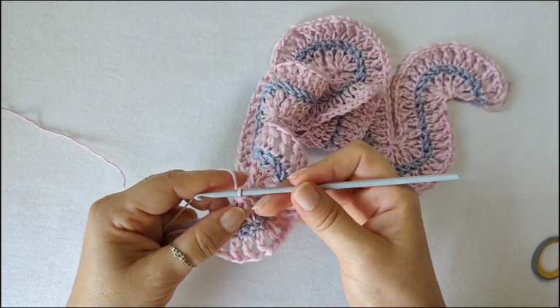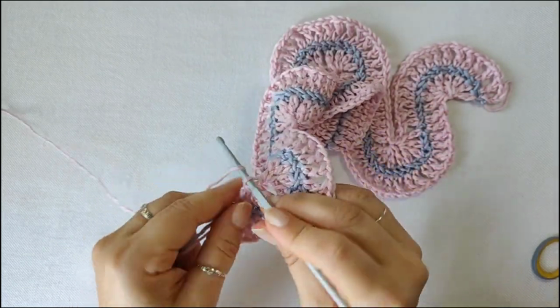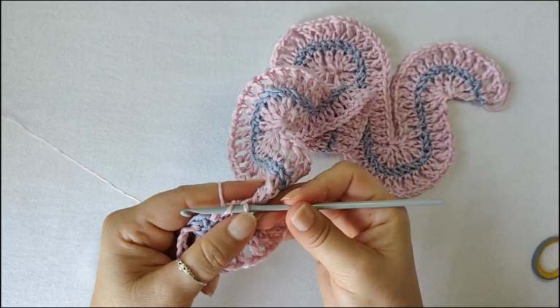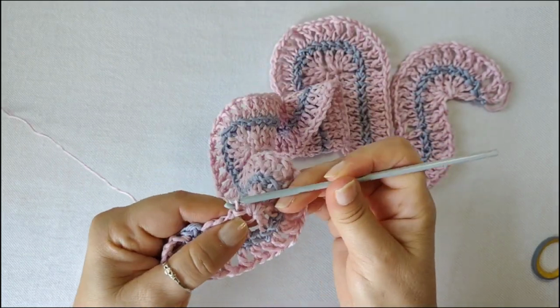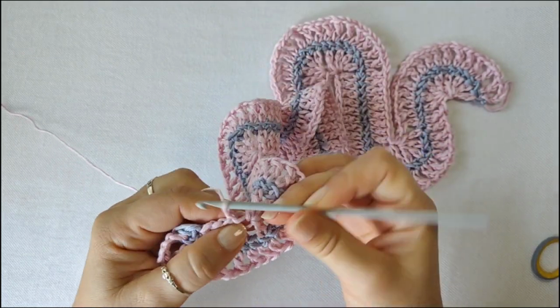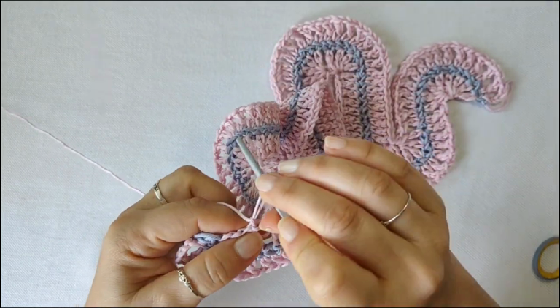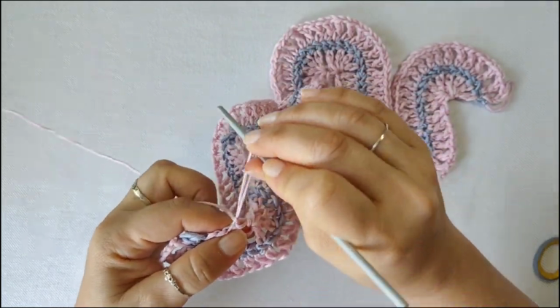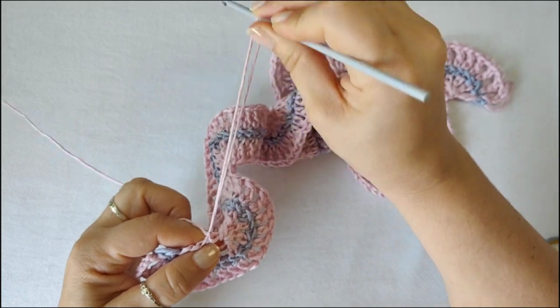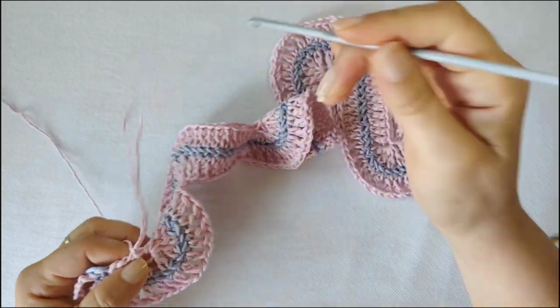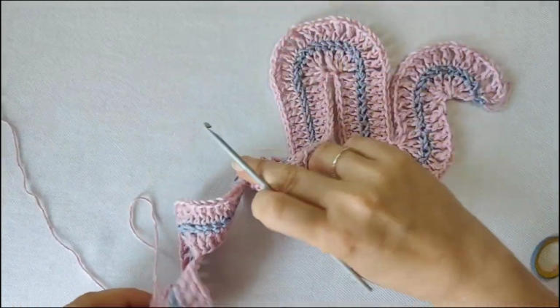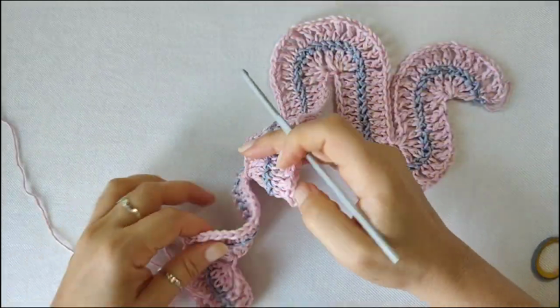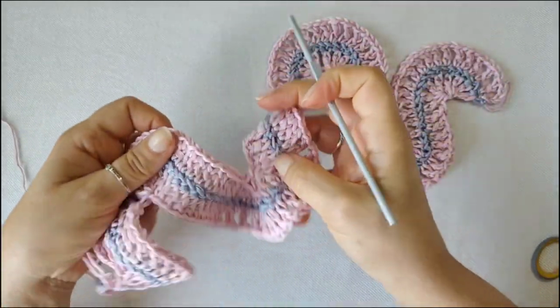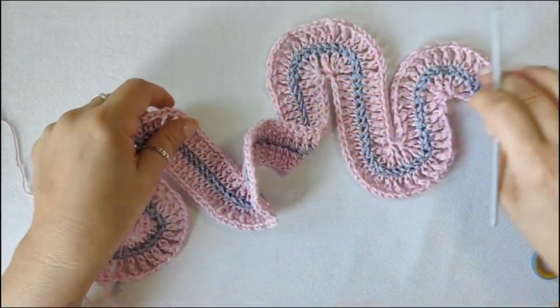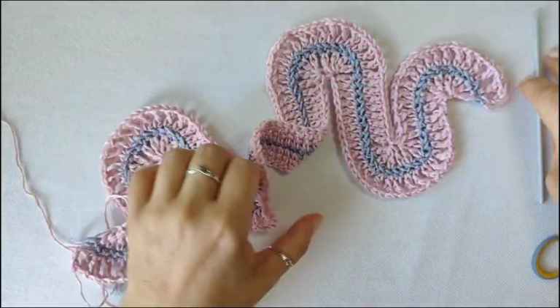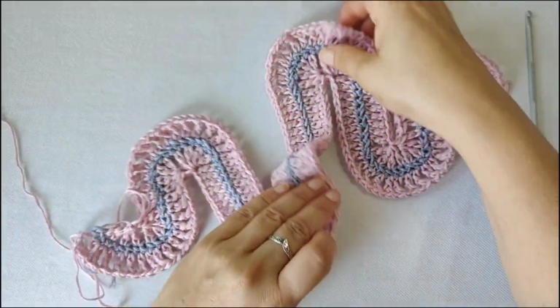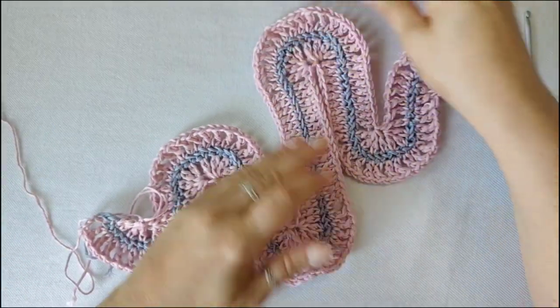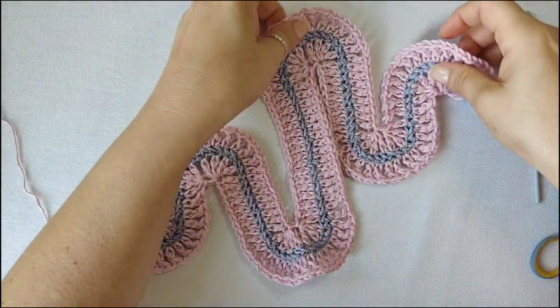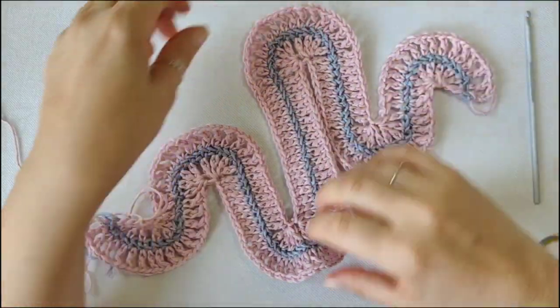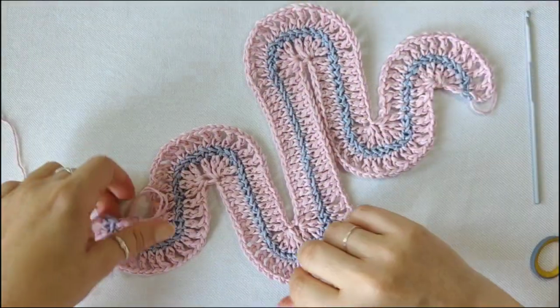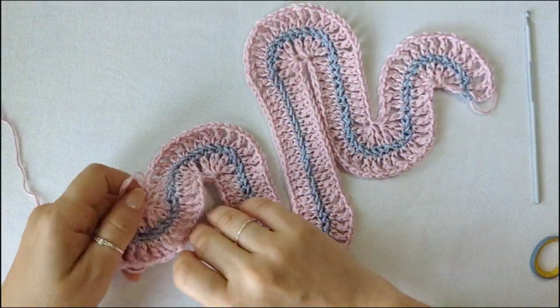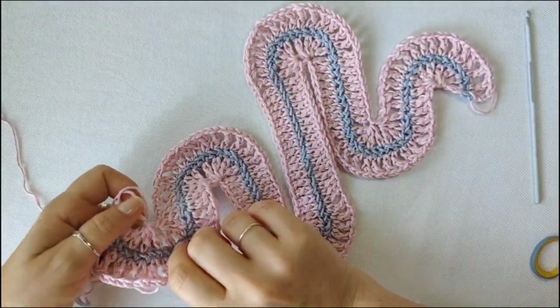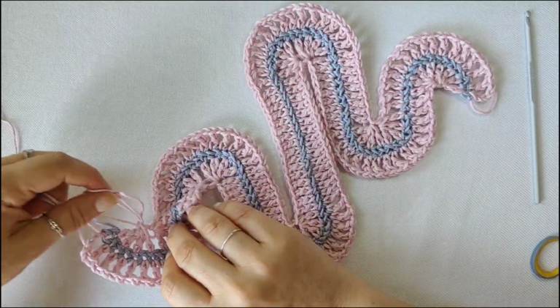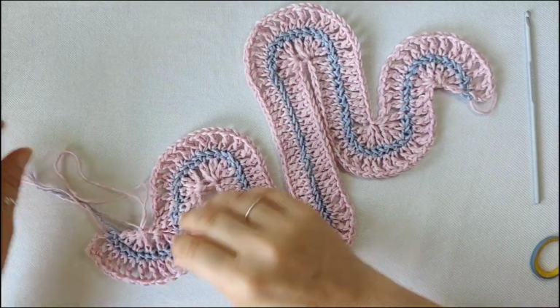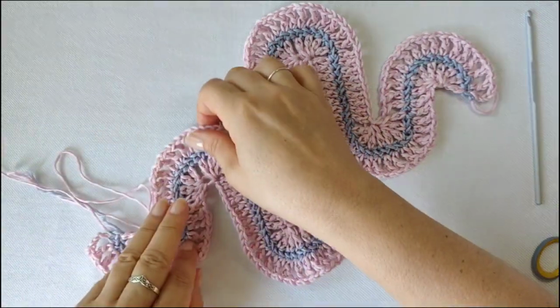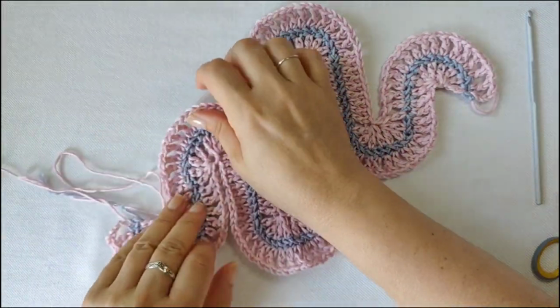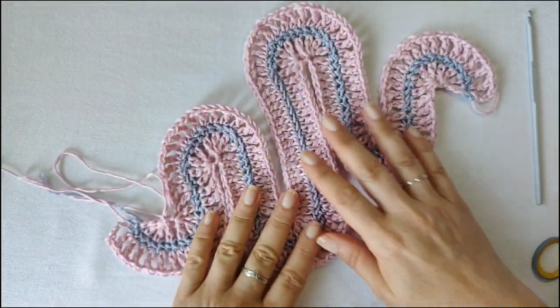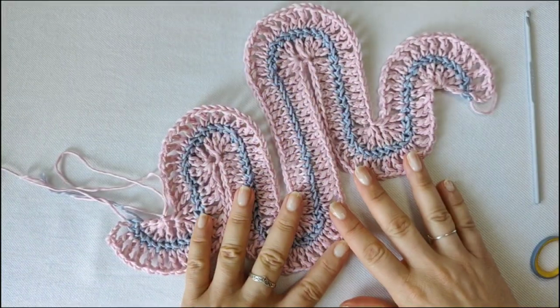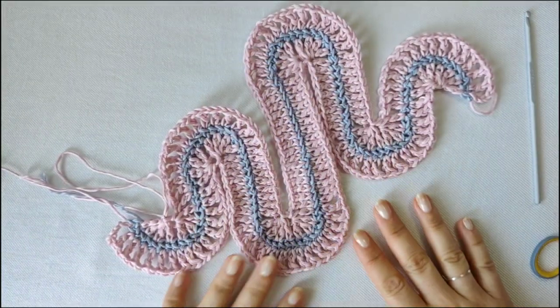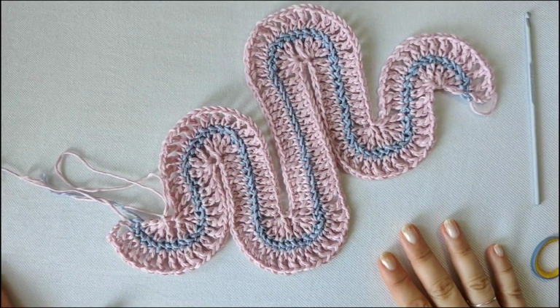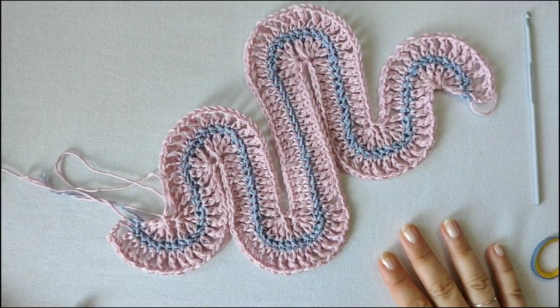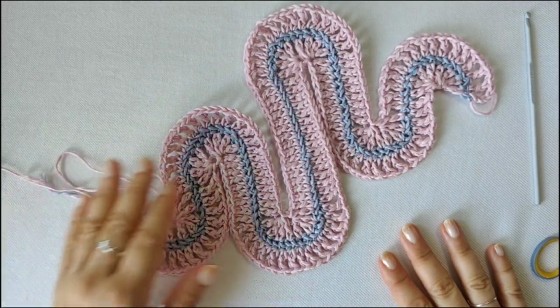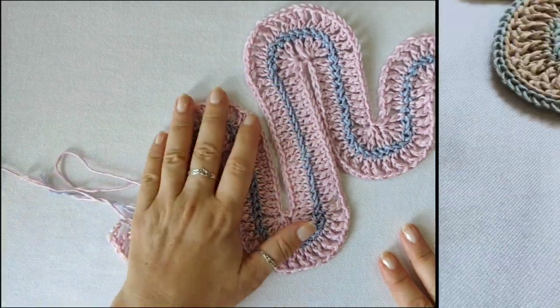You can now fasten off and sew in the loose ends. In the next part, we'll see how to sew the sides together and how to work around the edges.